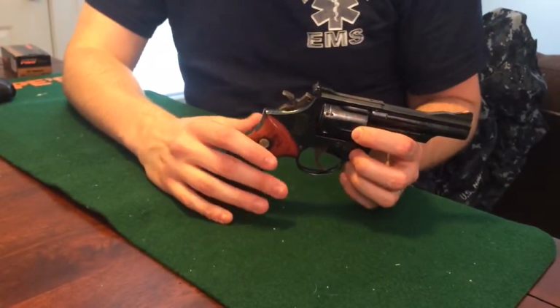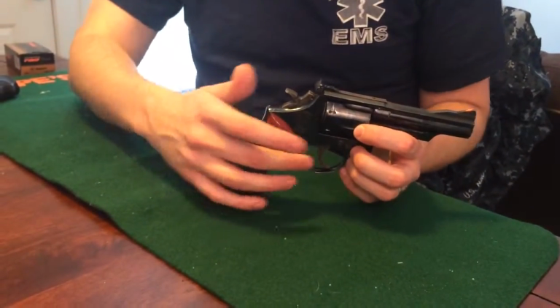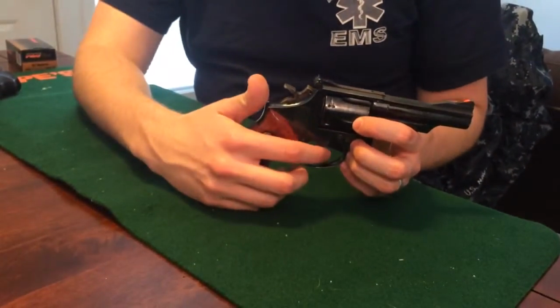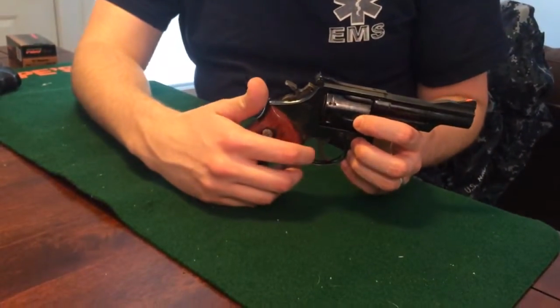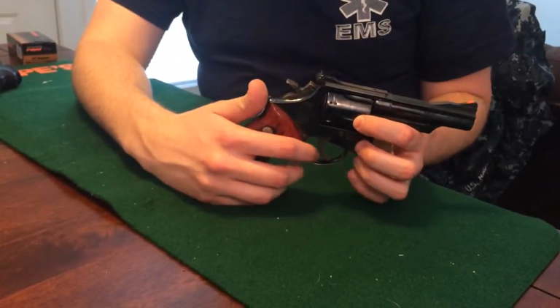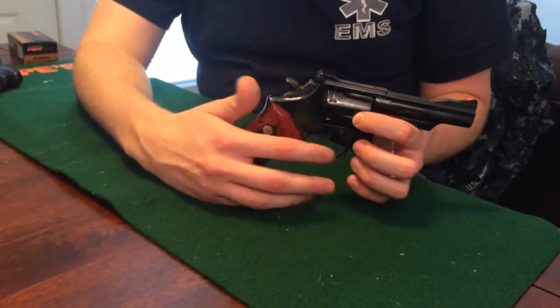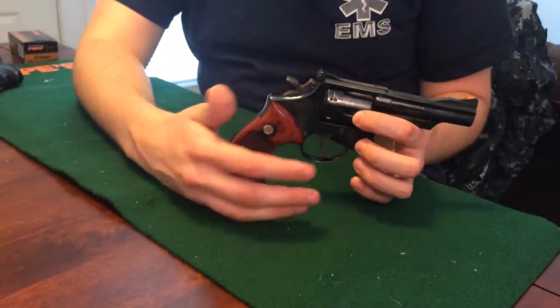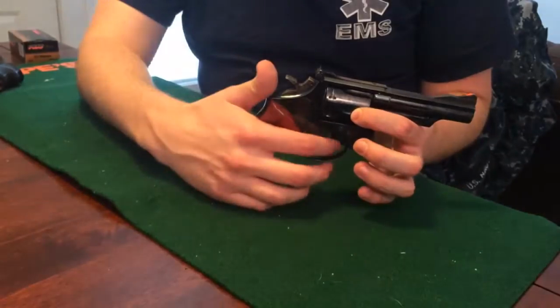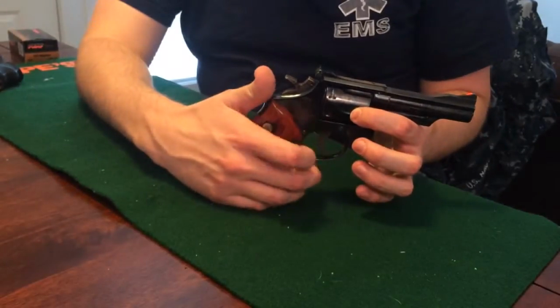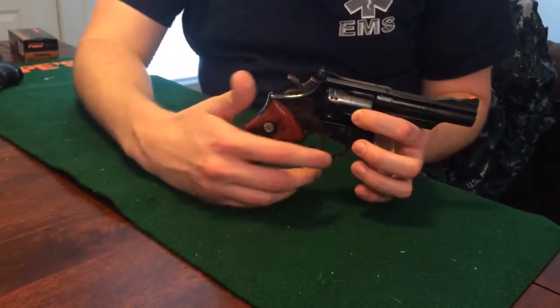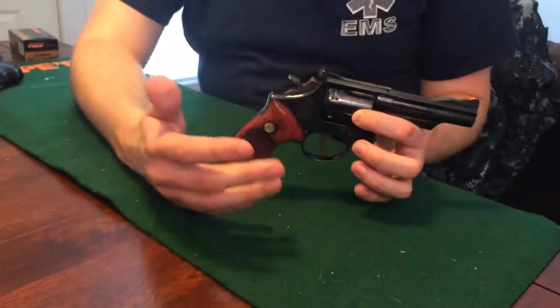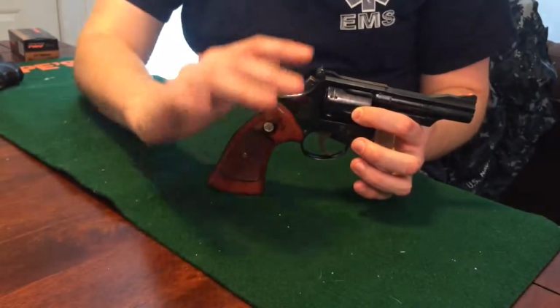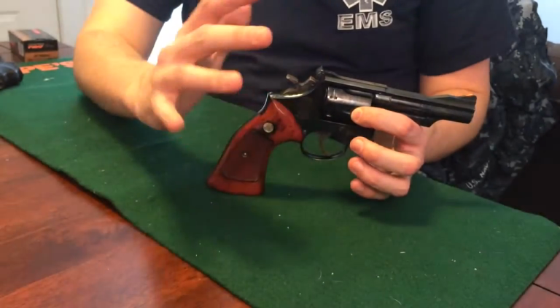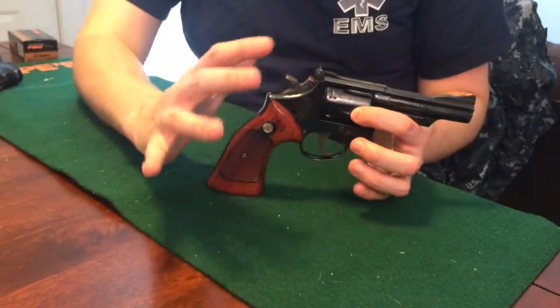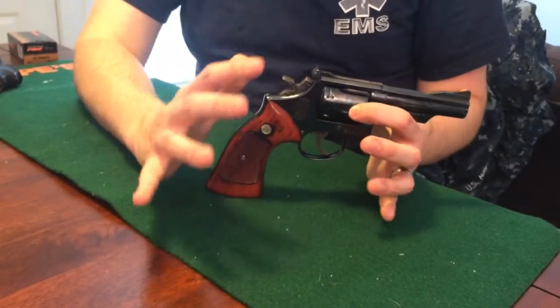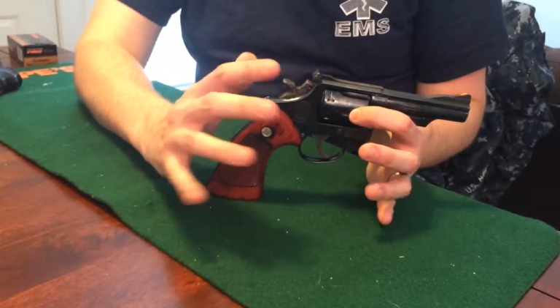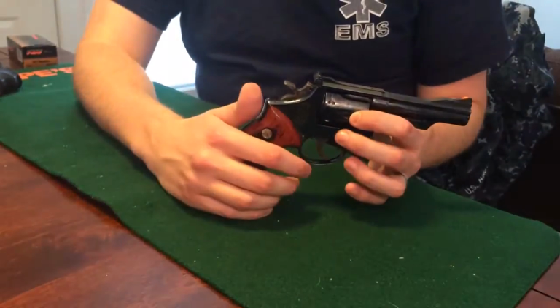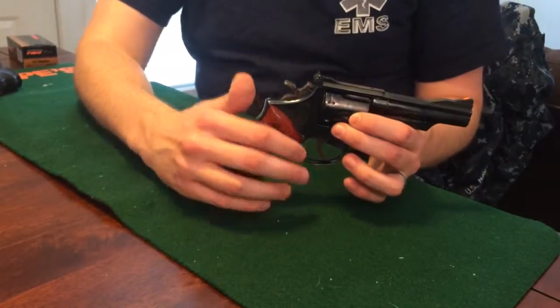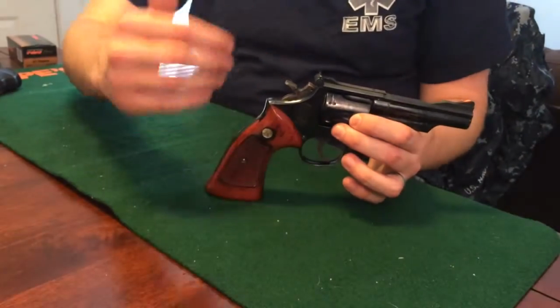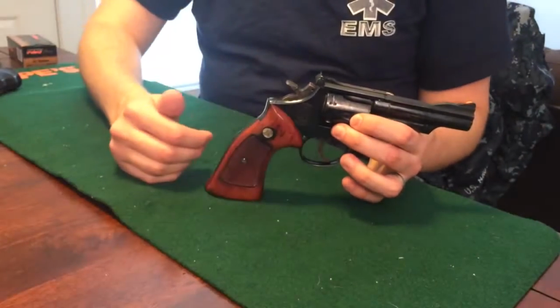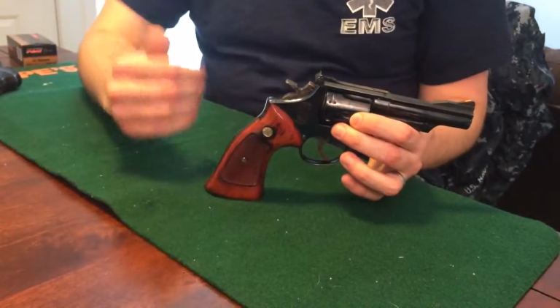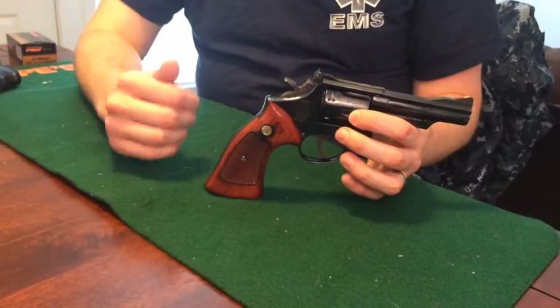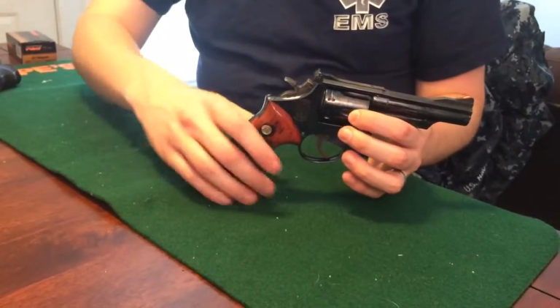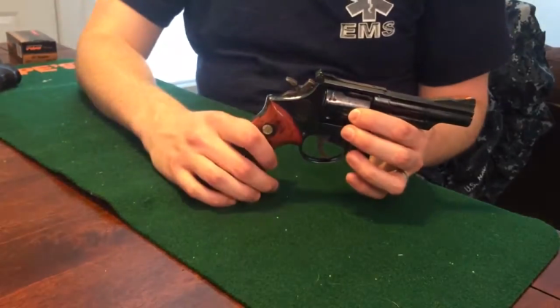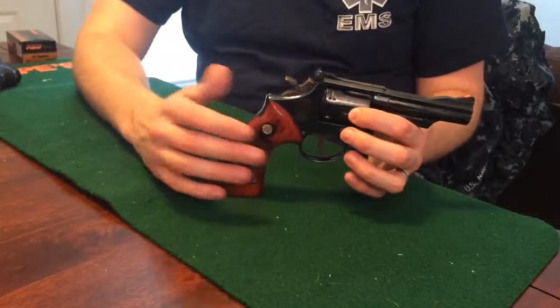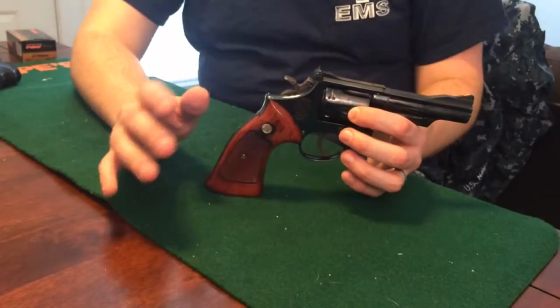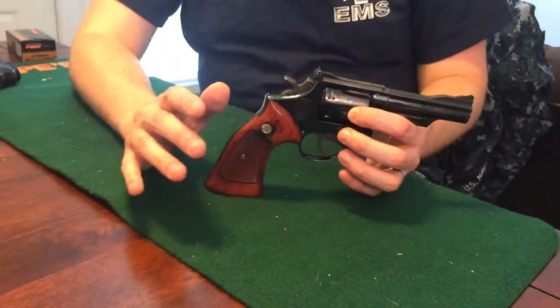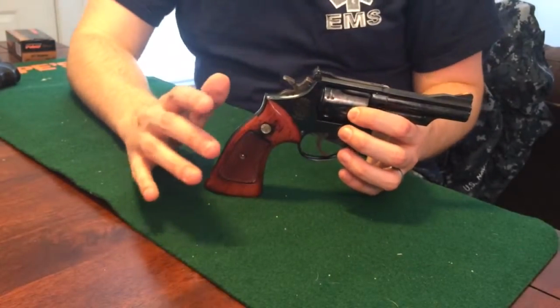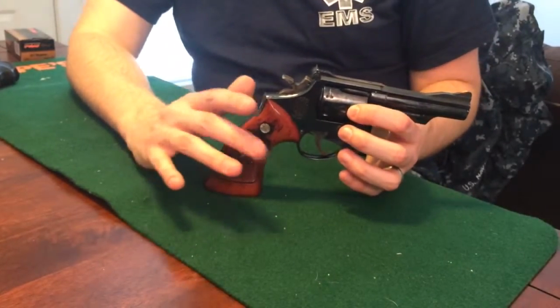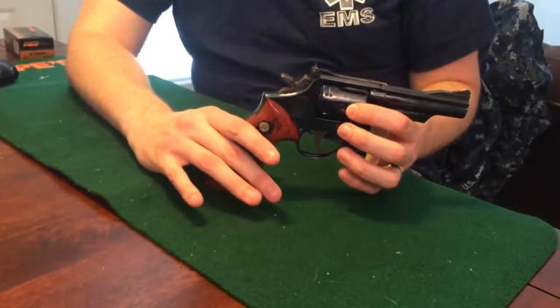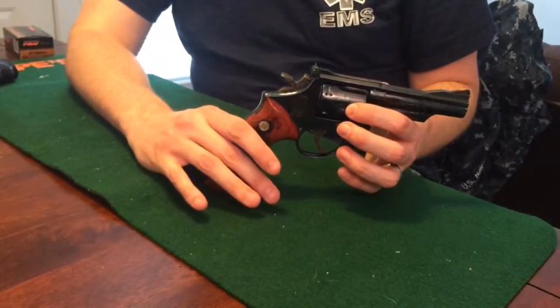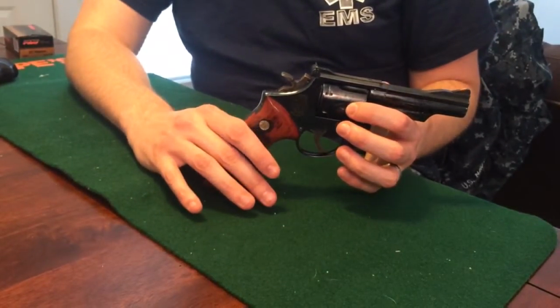This also has a serrated trigger on it, which was requested by Bill Jordan. It just kind of helps you get a nicer grip compared to a smoother one that you'd probably get on a Model 22 or something along those lines.